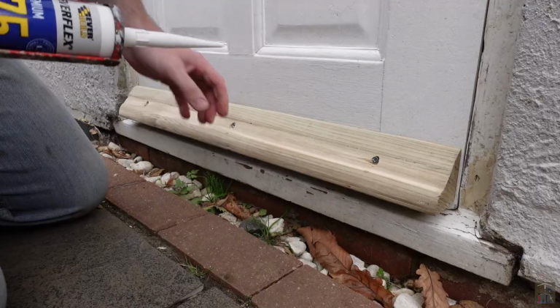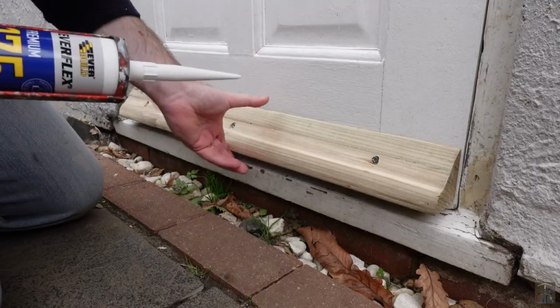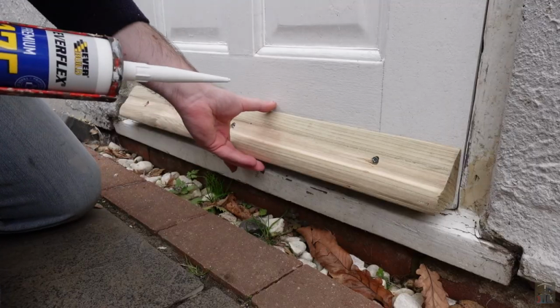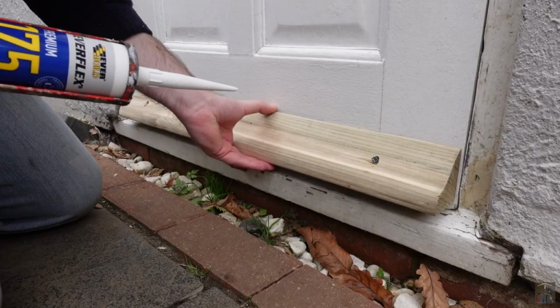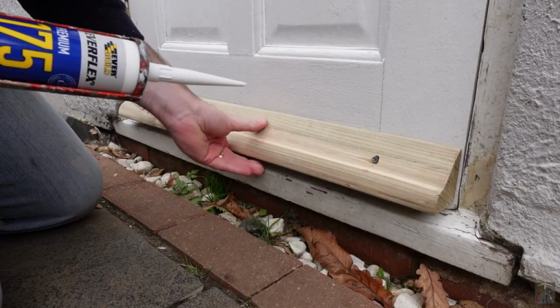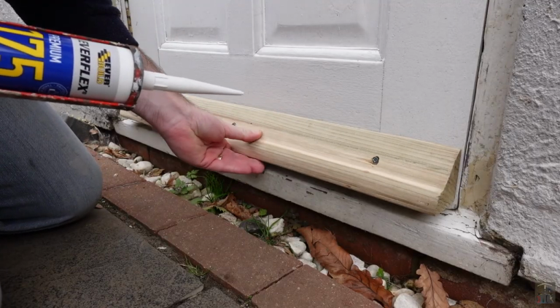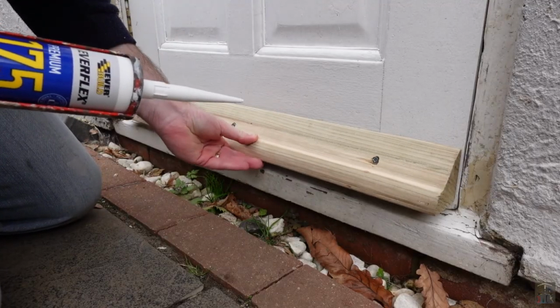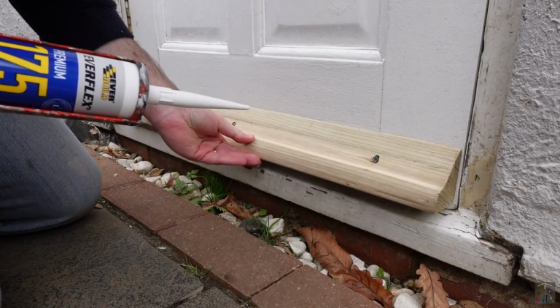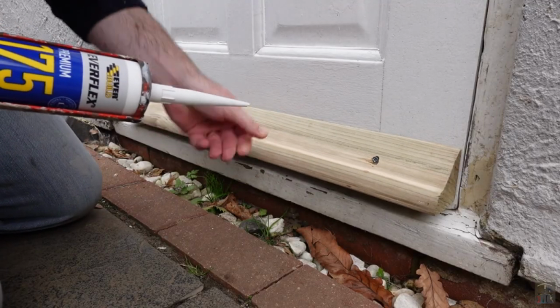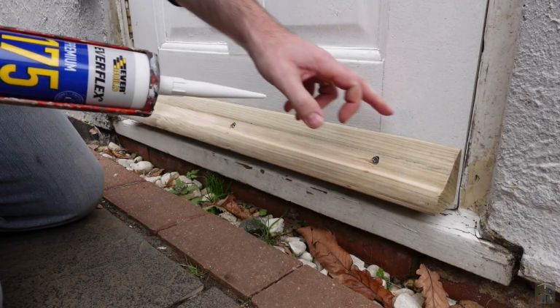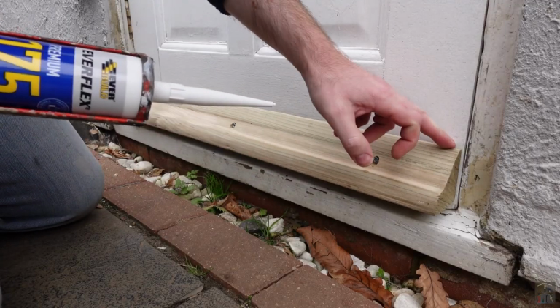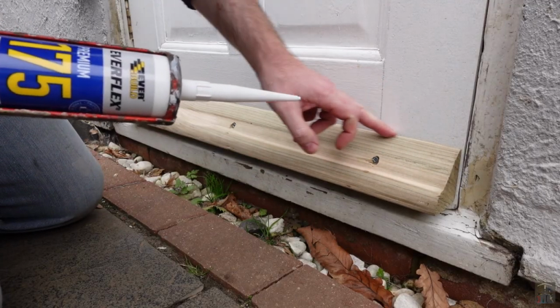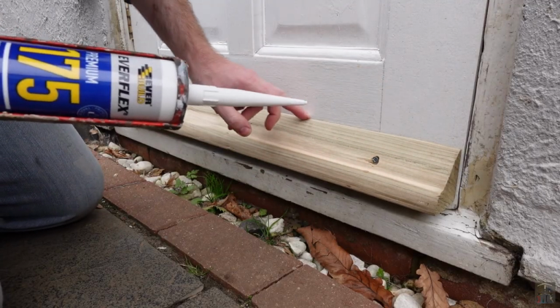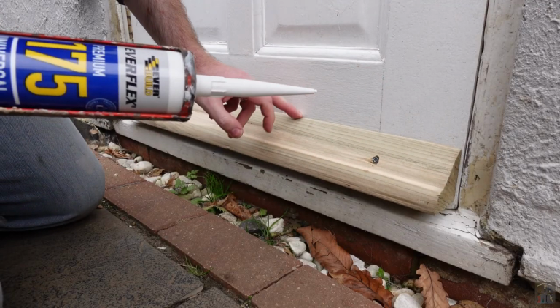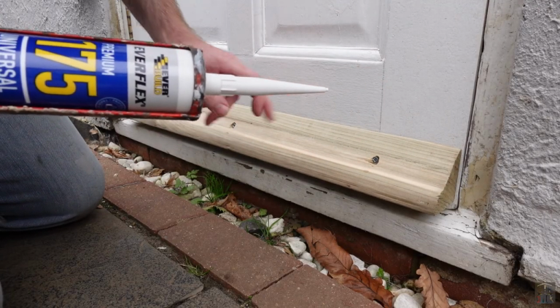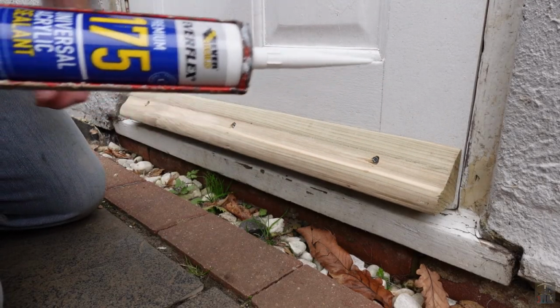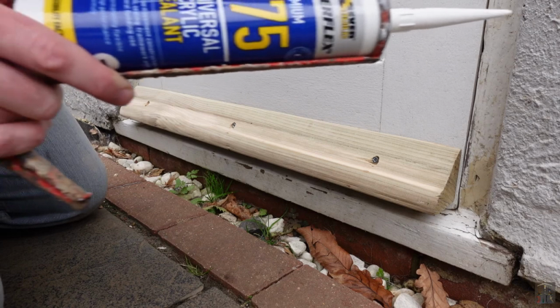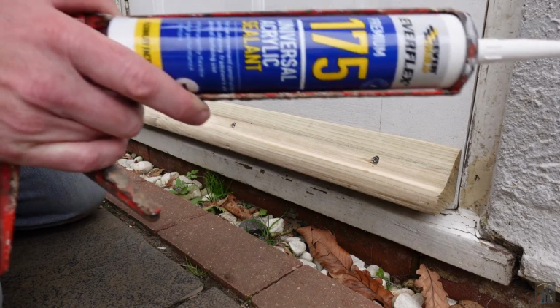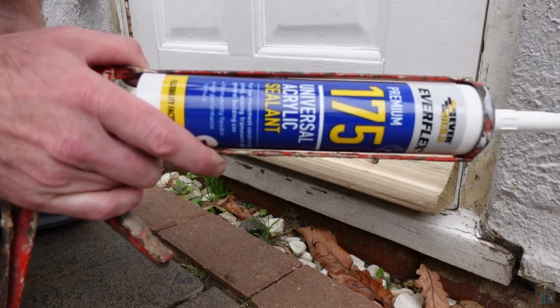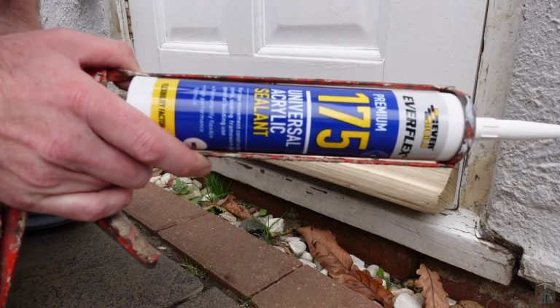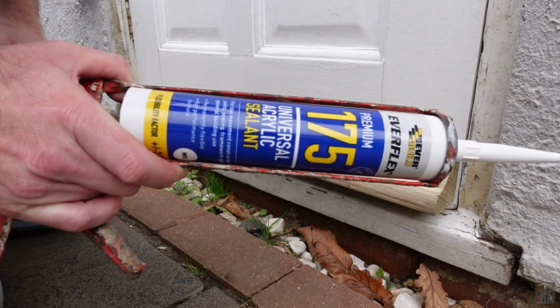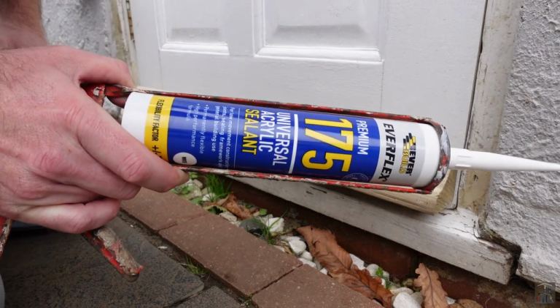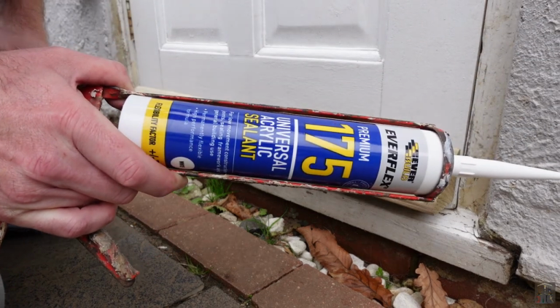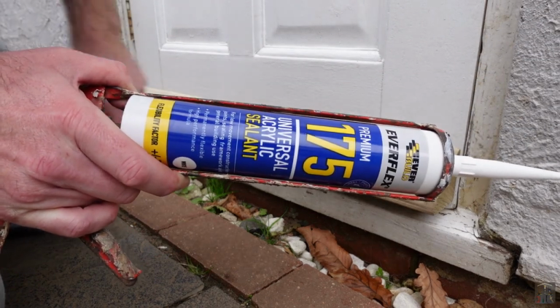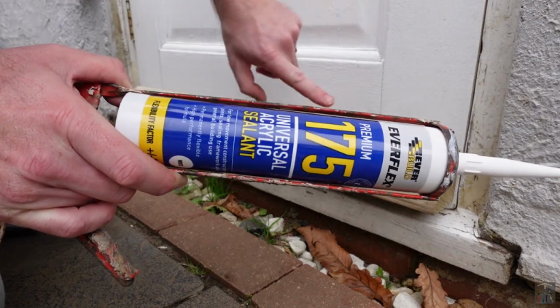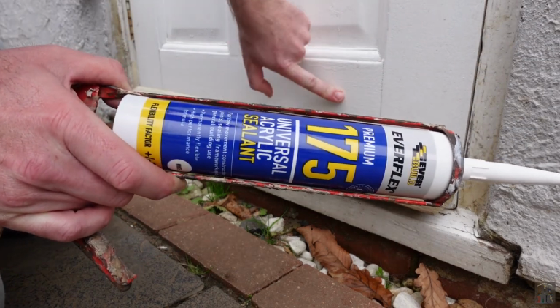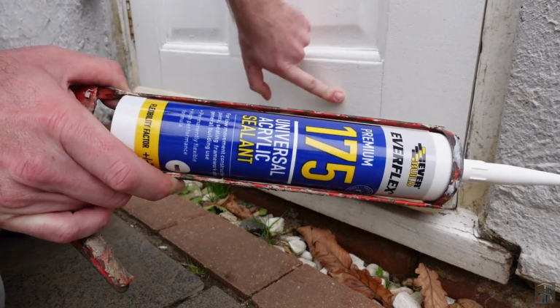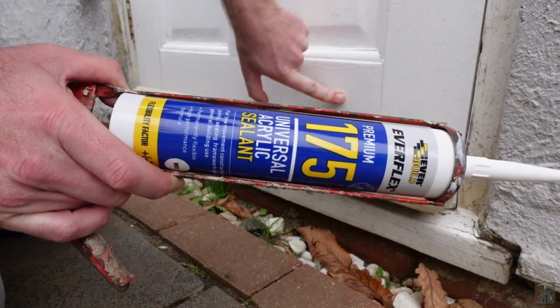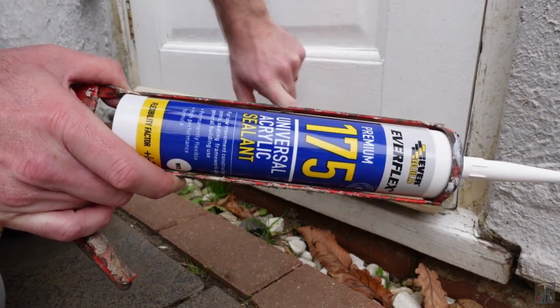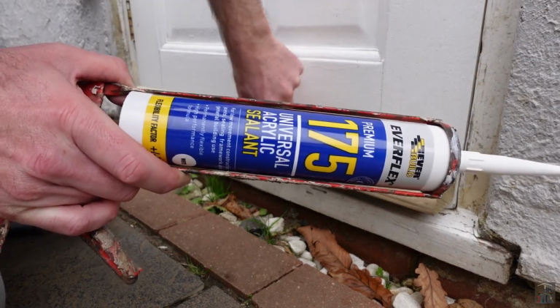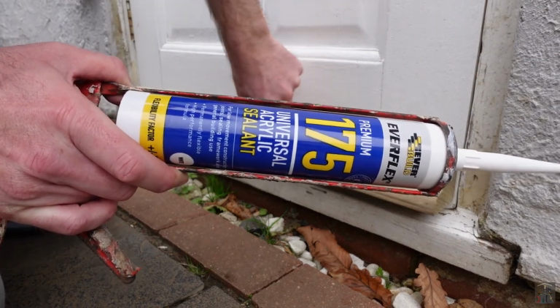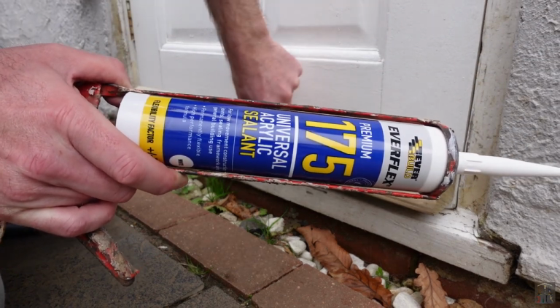Now as you can see I've not tightened this fully and I've actually left a little gap. The reason for that is I'm actually going to put some sealant in between the door and the rain deflector.